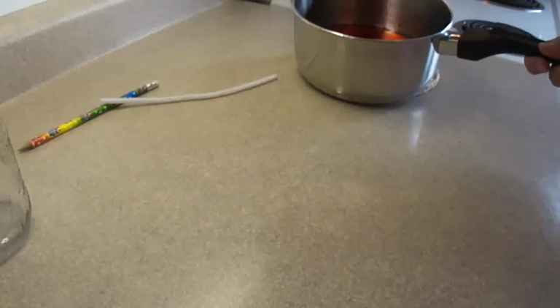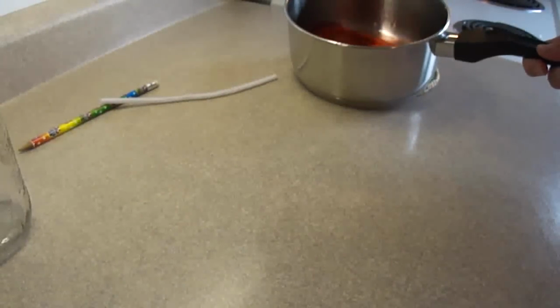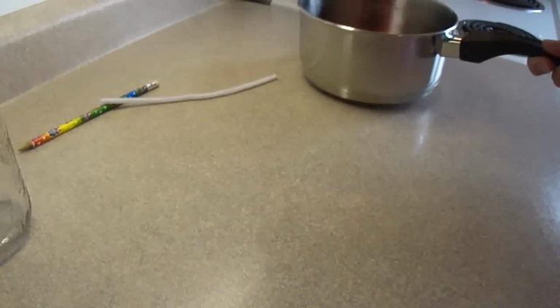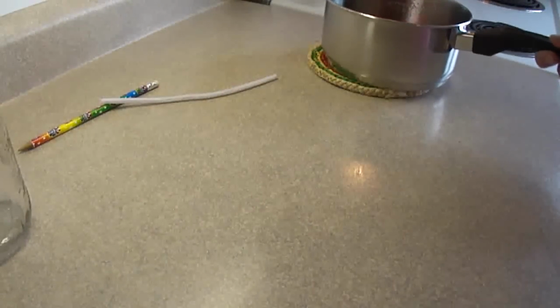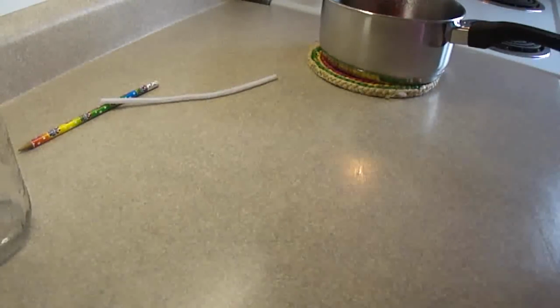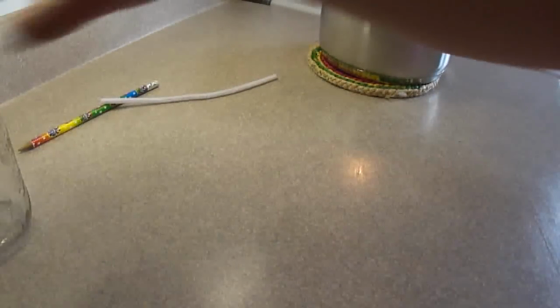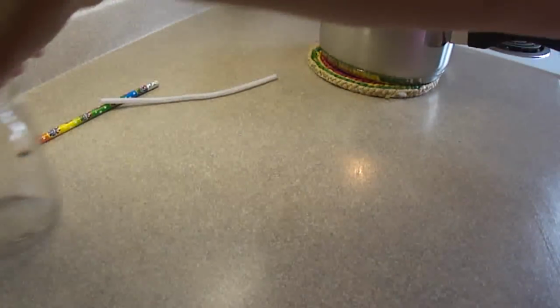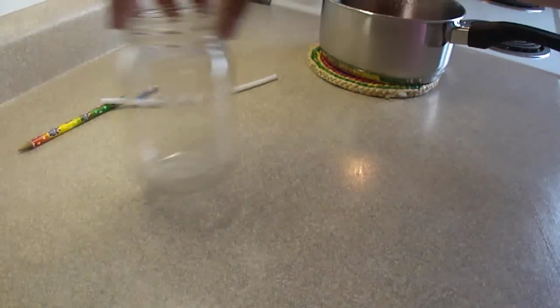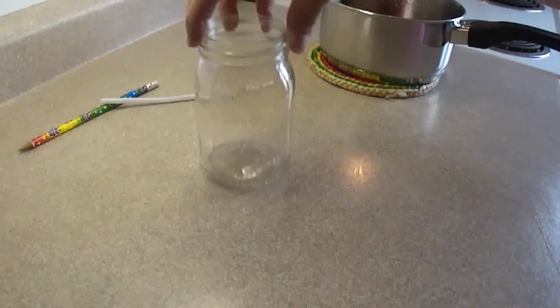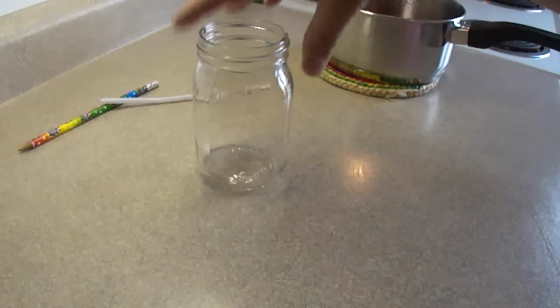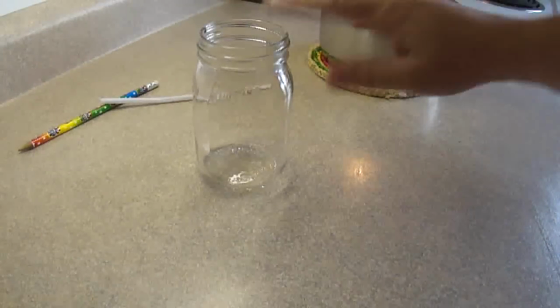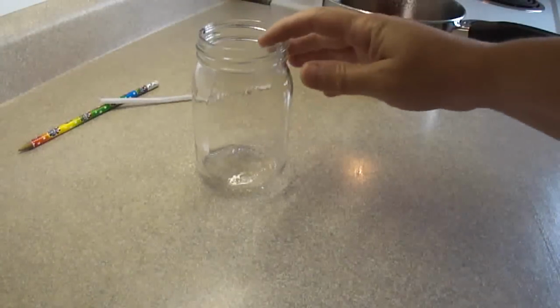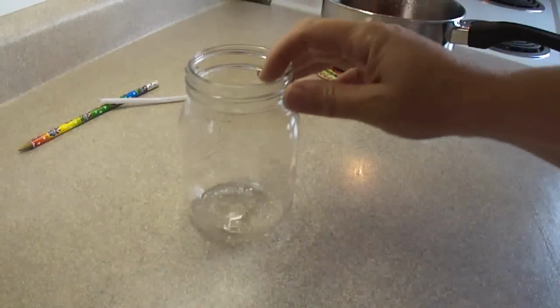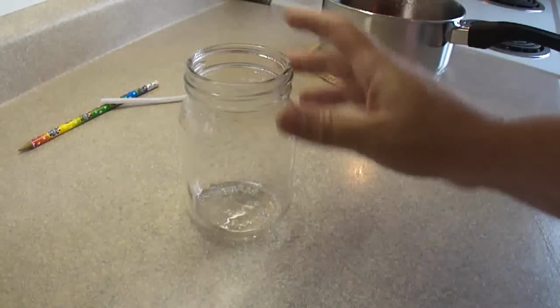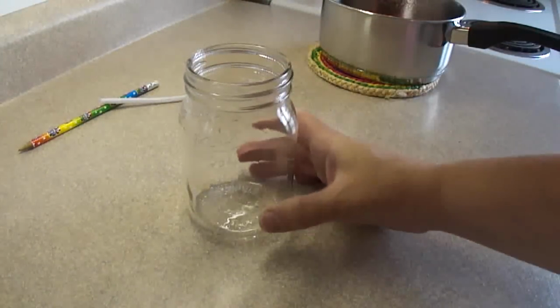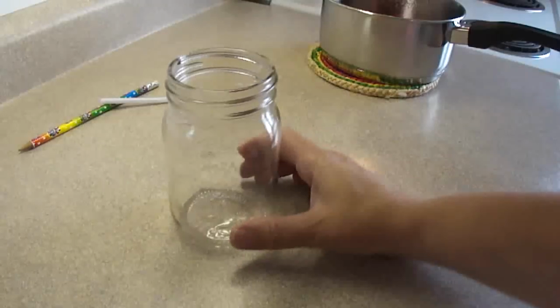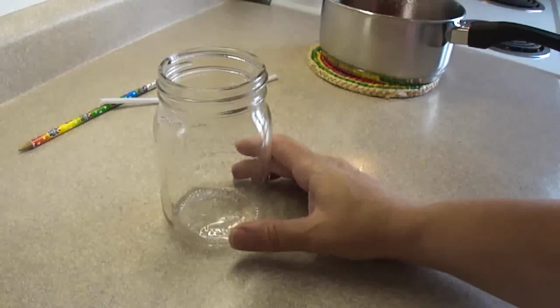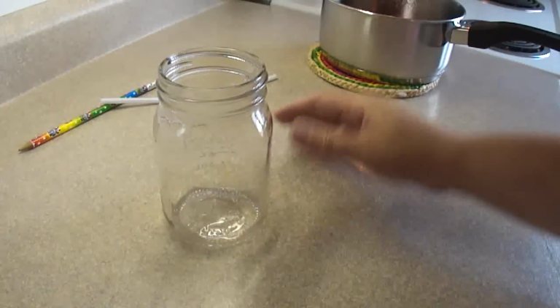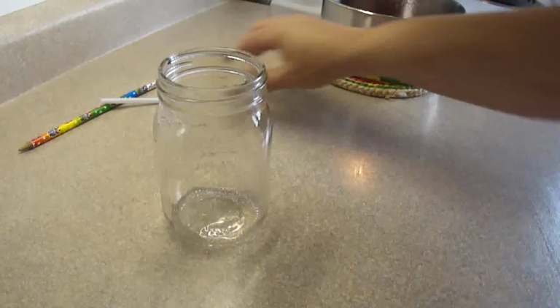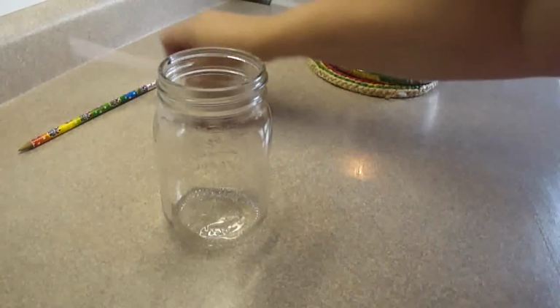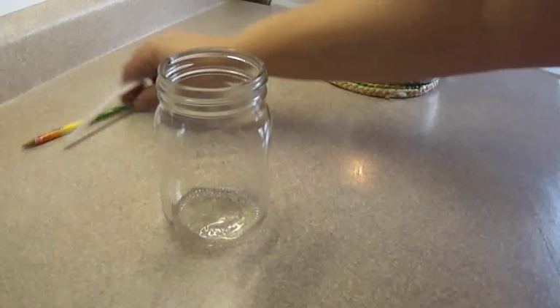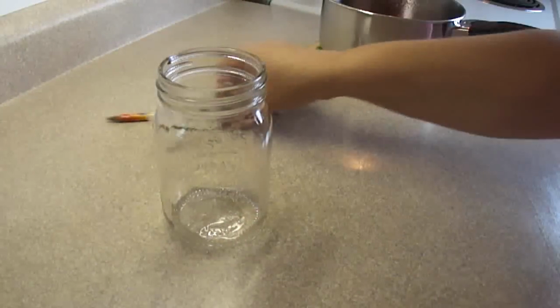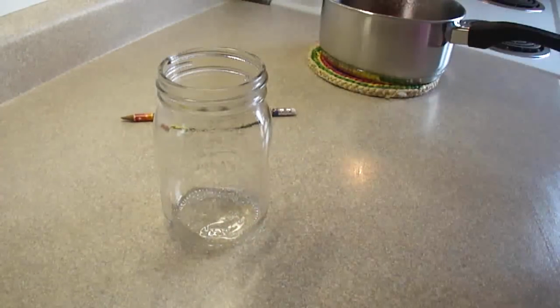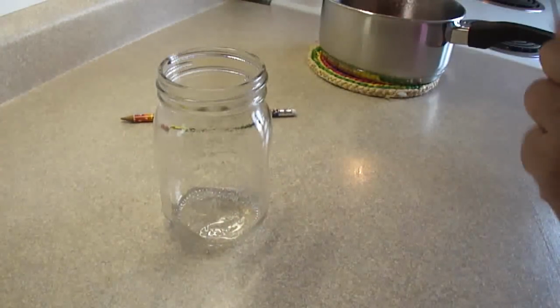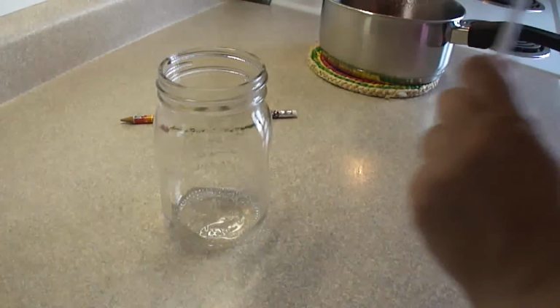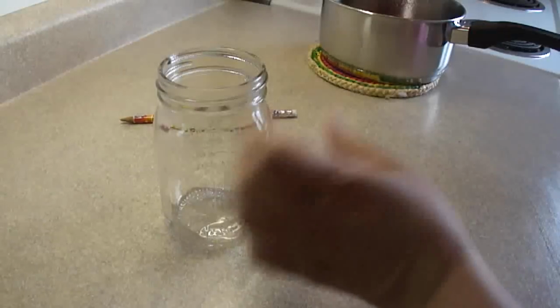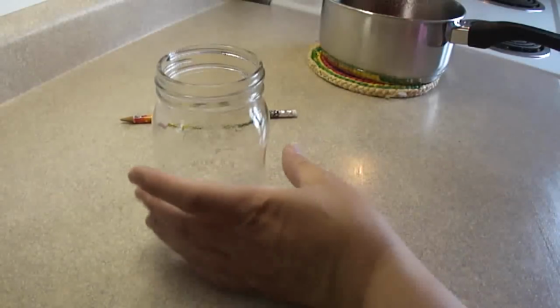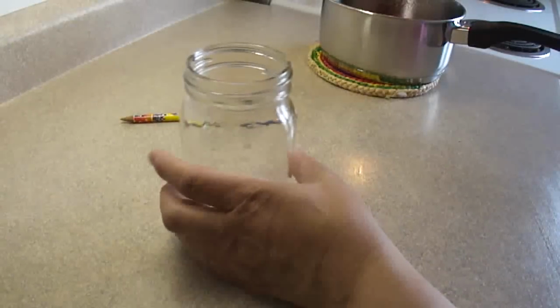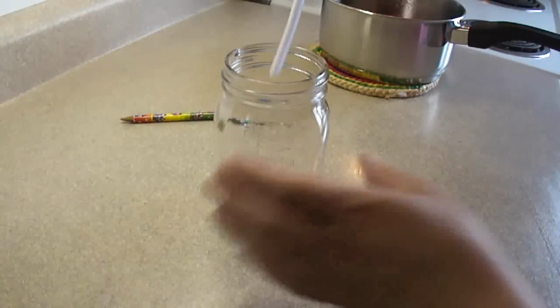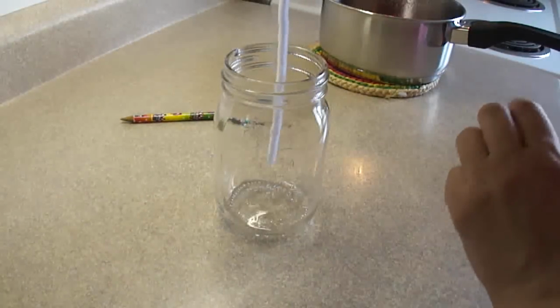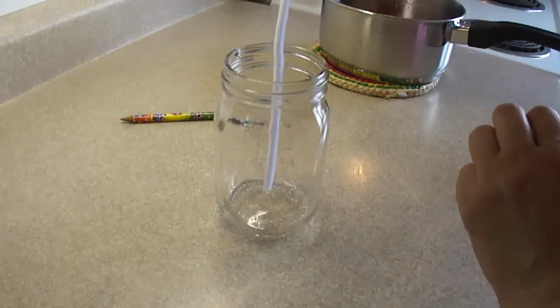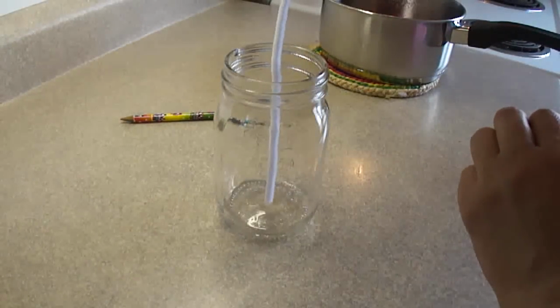So now we've got the color that we want and we're going to put it in the container. I find that these little mason jars are ideal. However, you can use just a drinking glass — any glass container will do quite nicely.